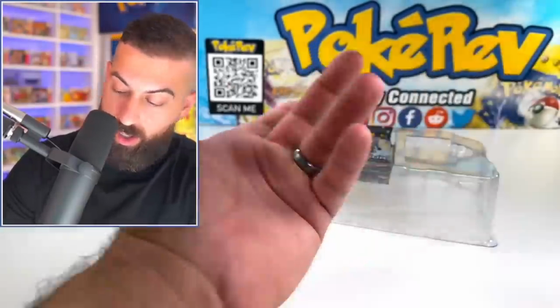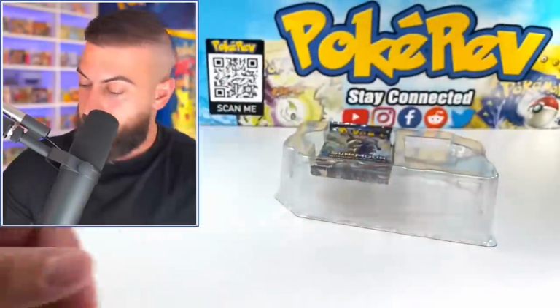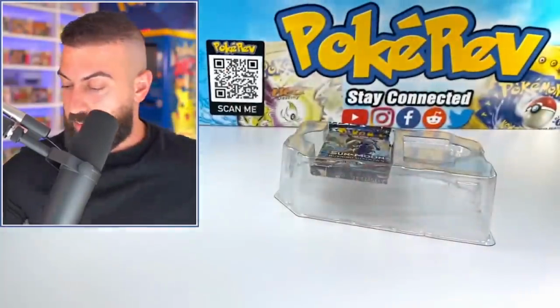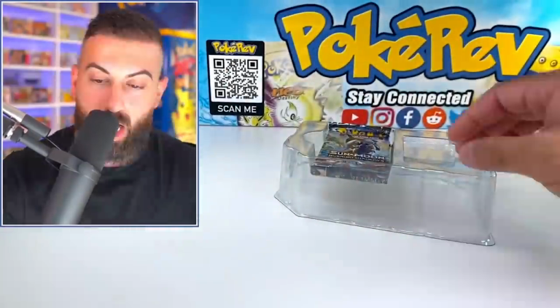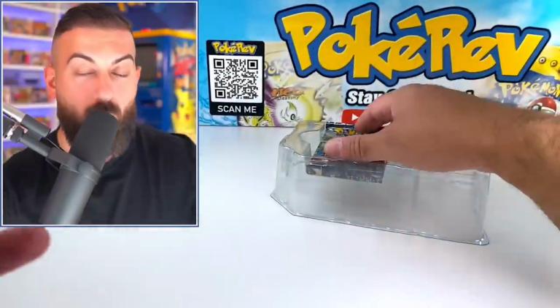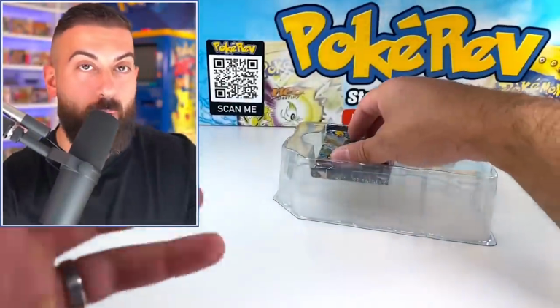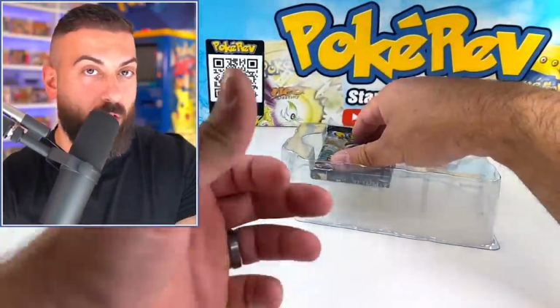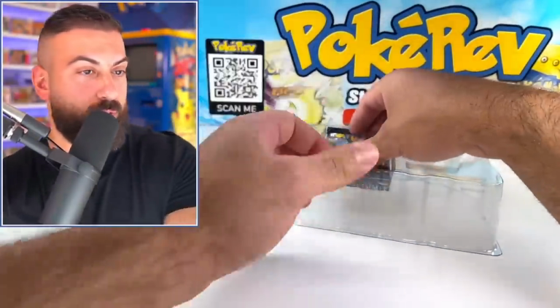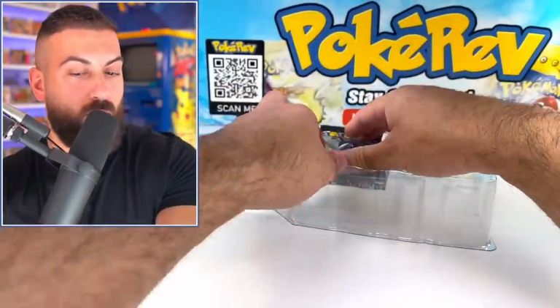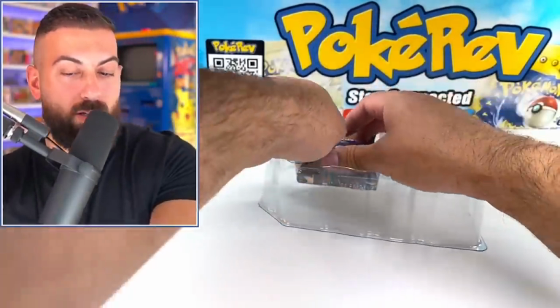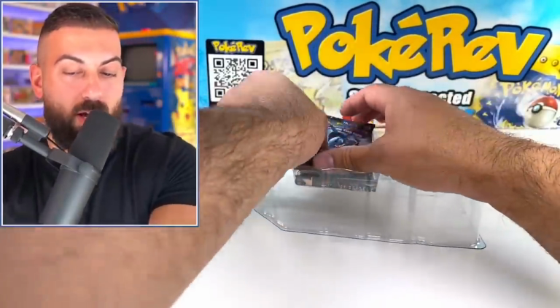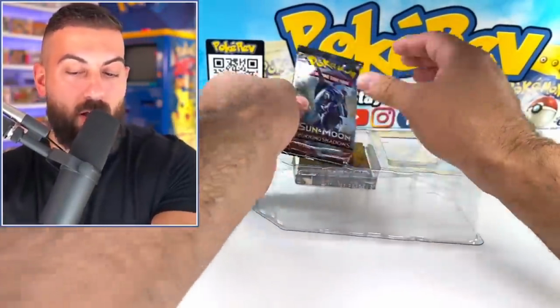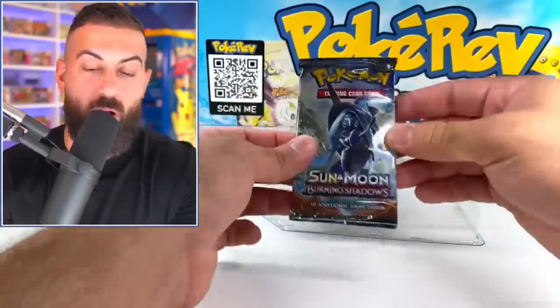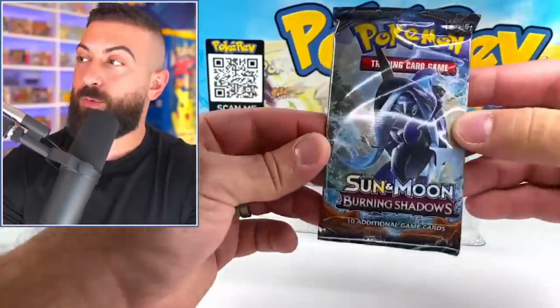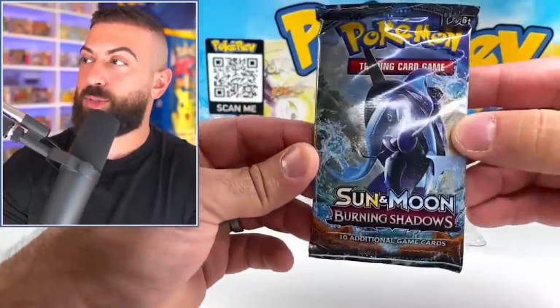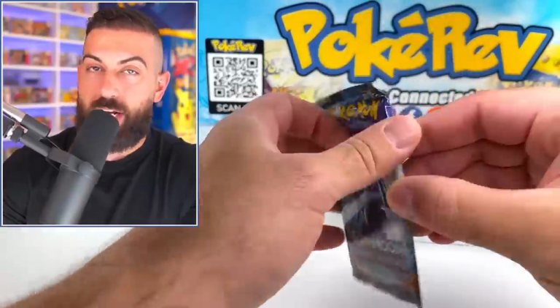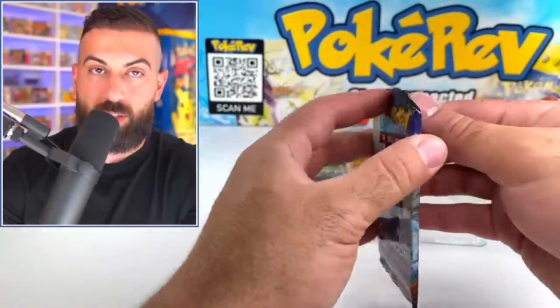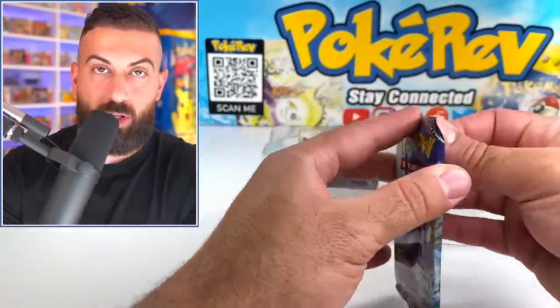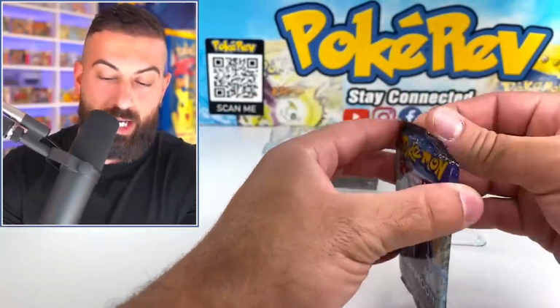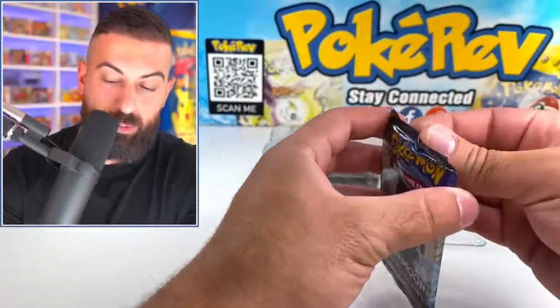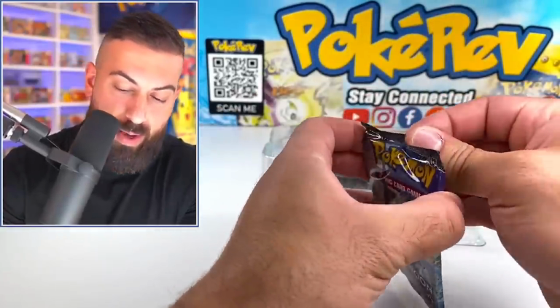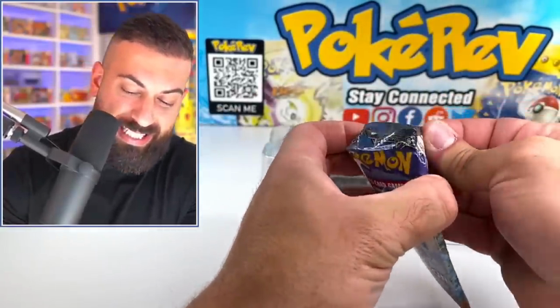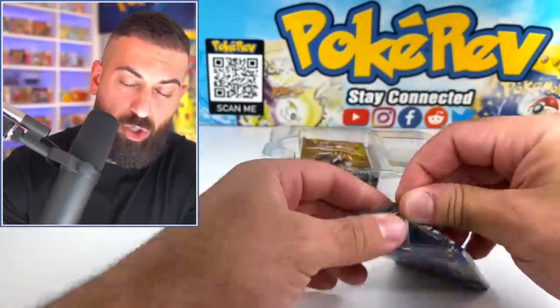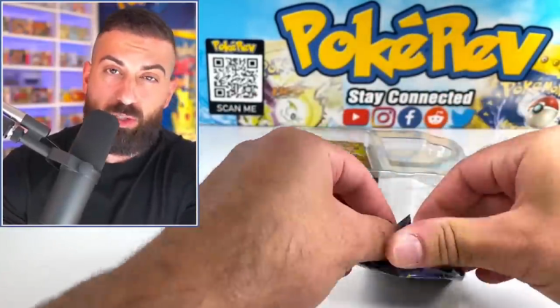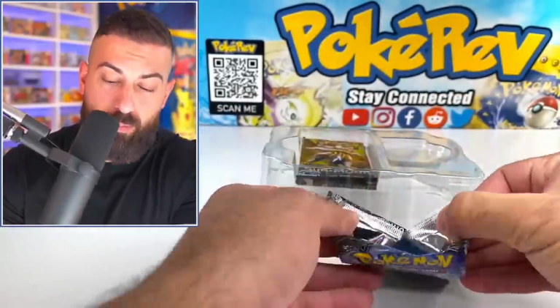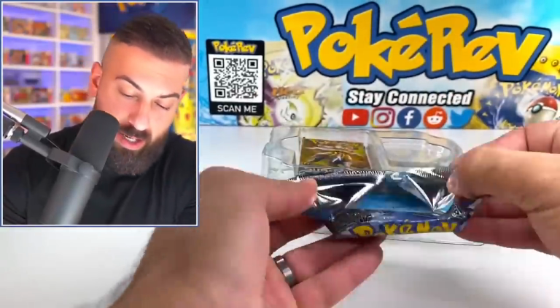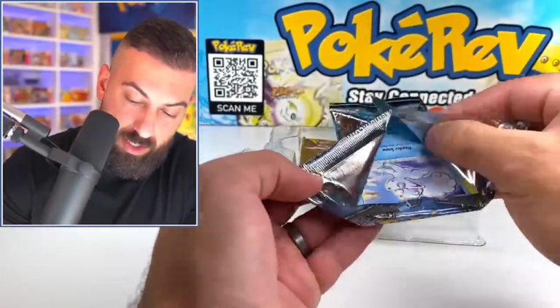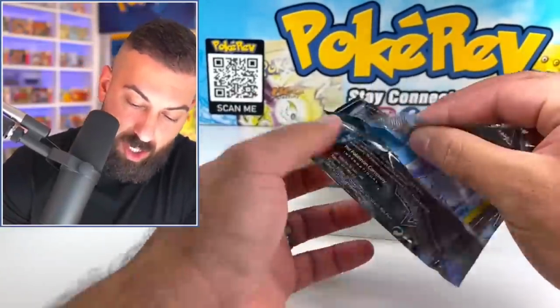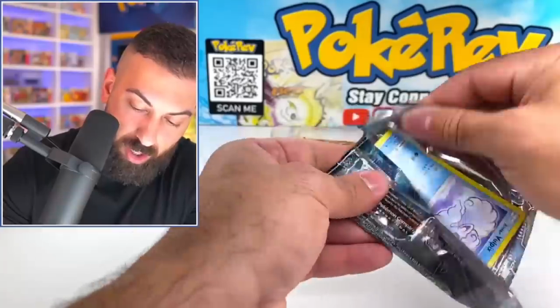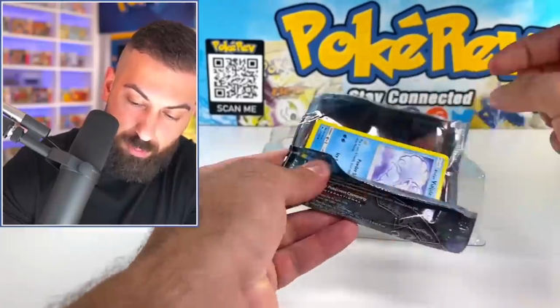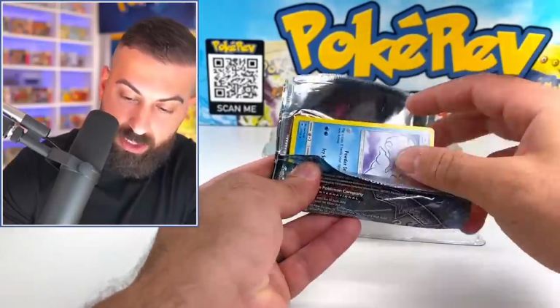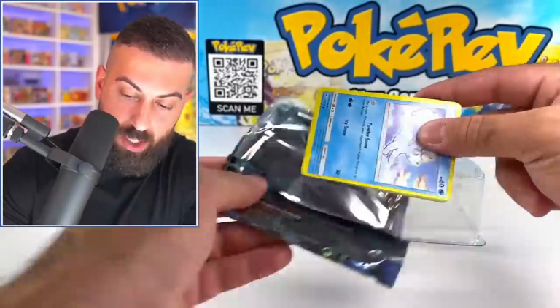Nothing in that one. I woke up and my thumb was swollen — a couple of my other fingers were actually swollen. Like it was pretty bad, it still hurts pretty bad.